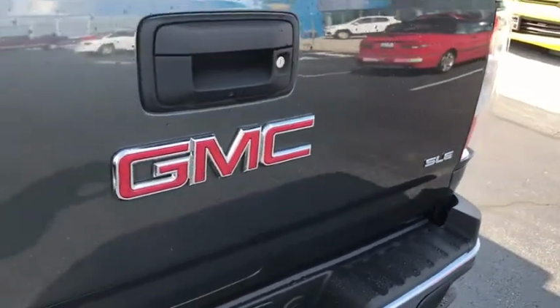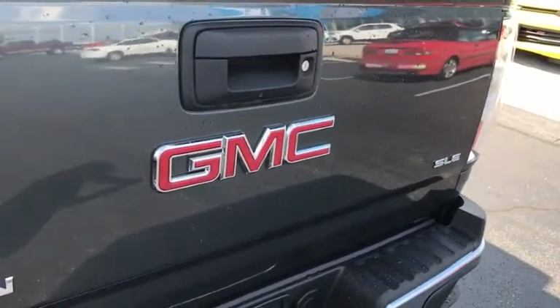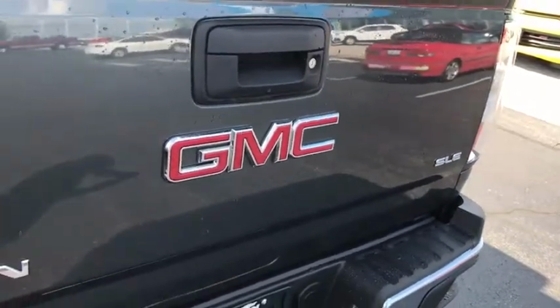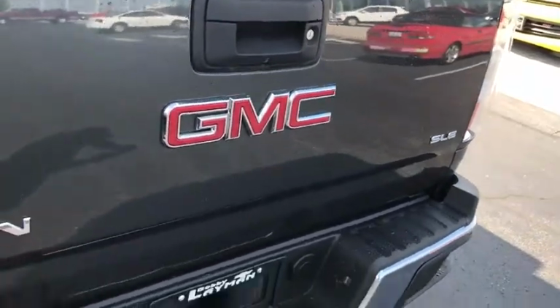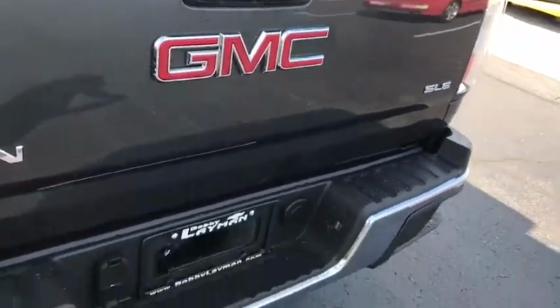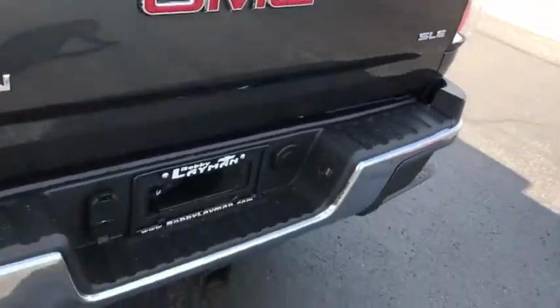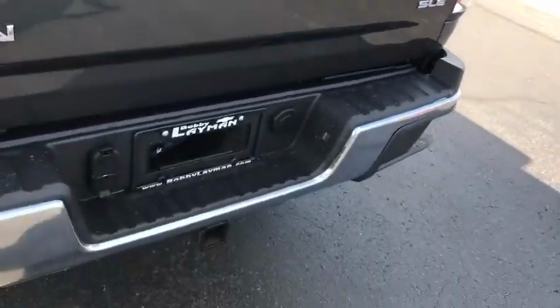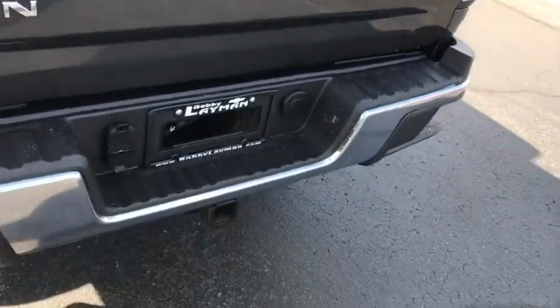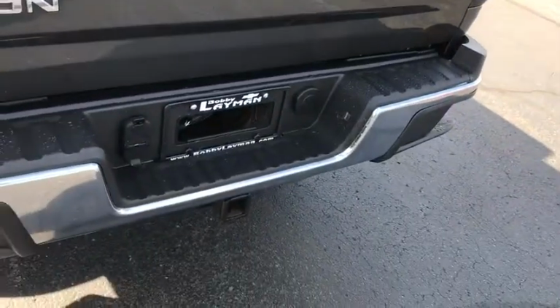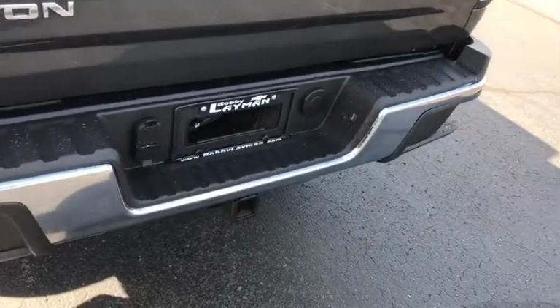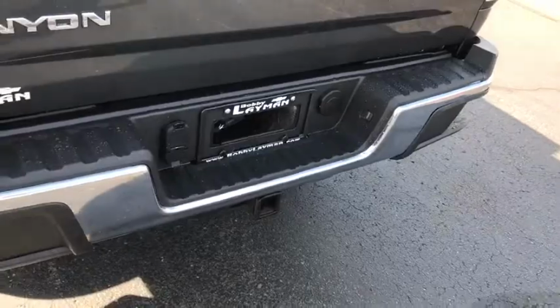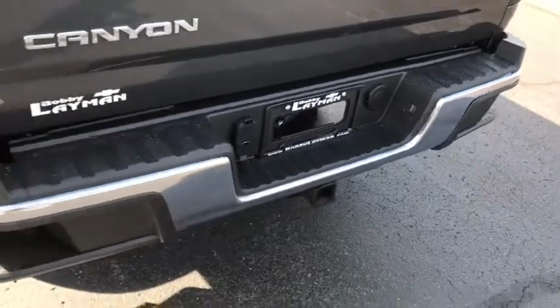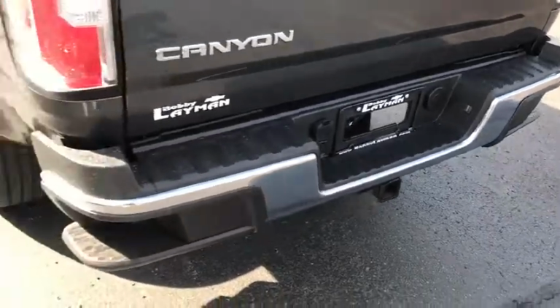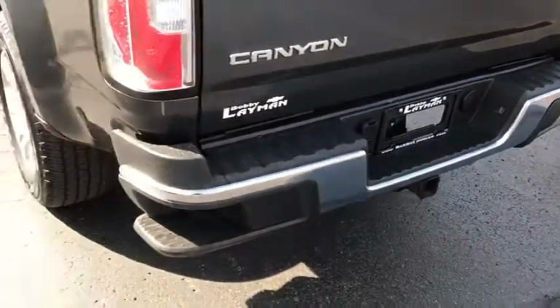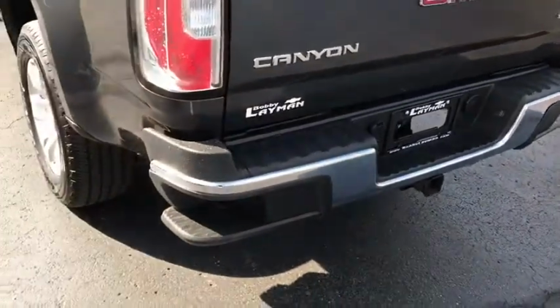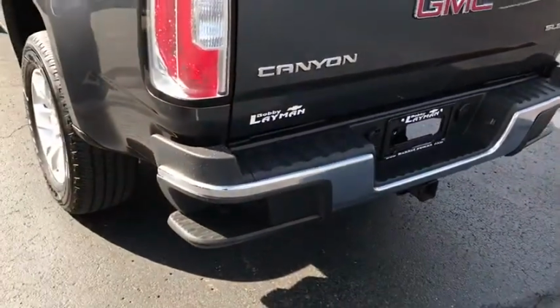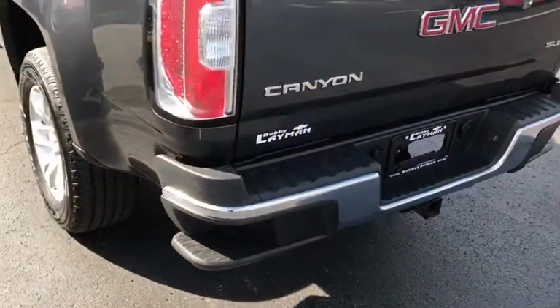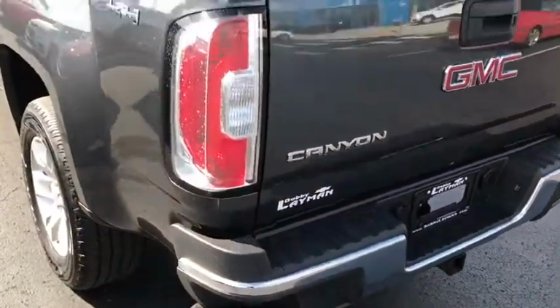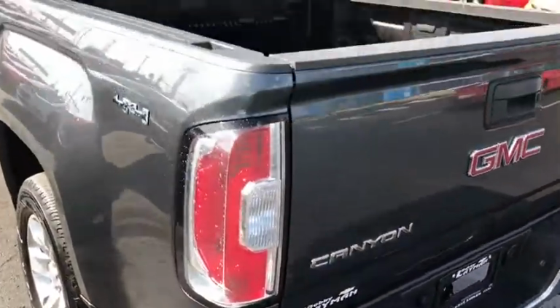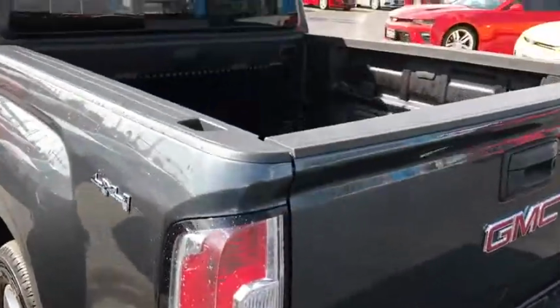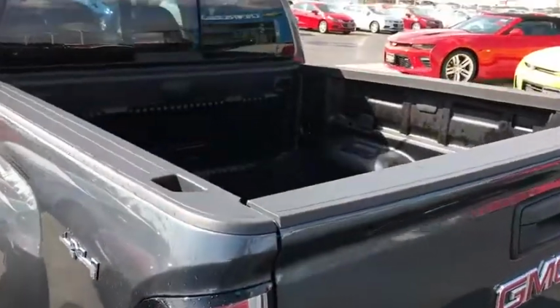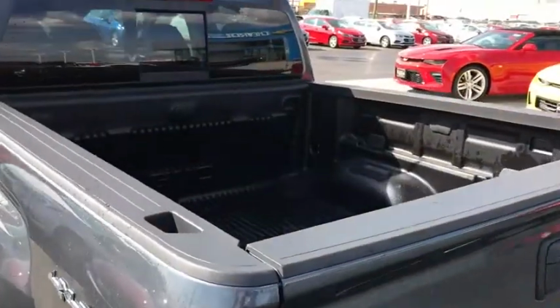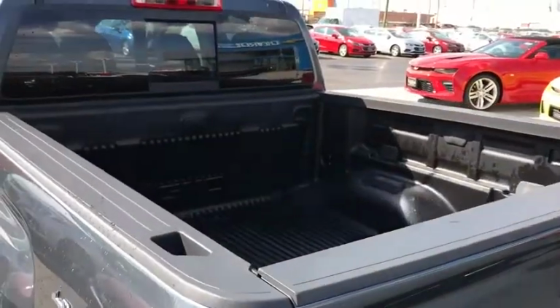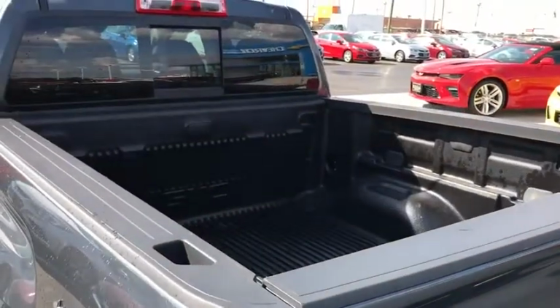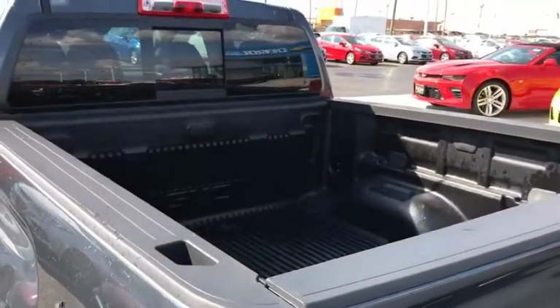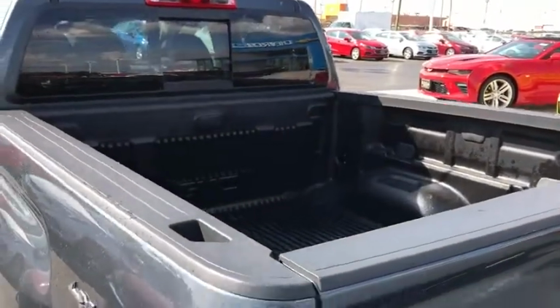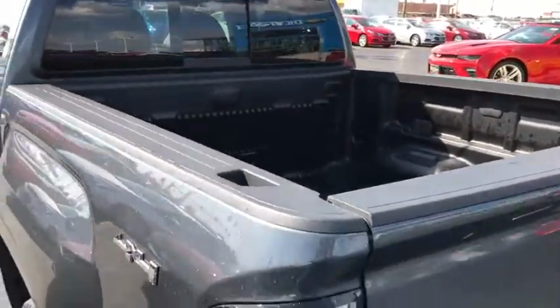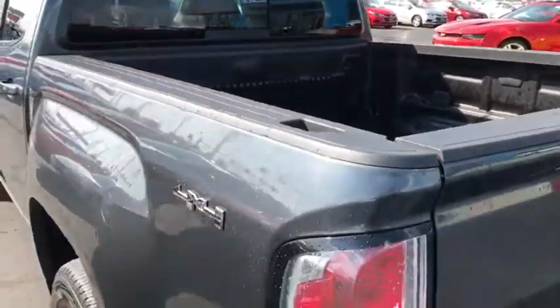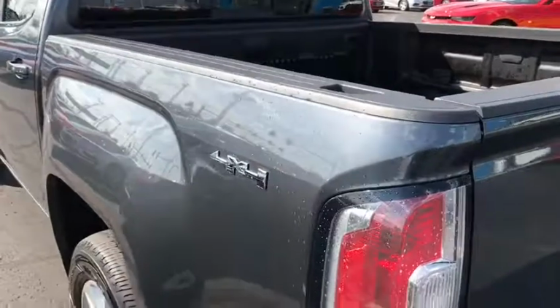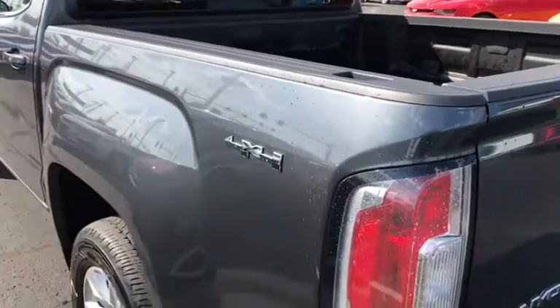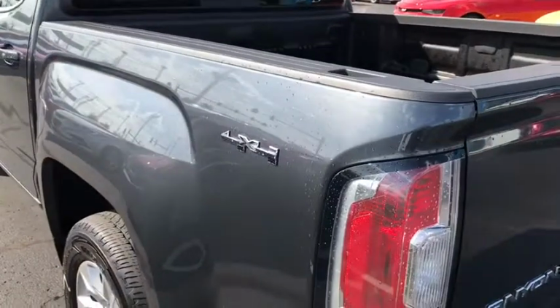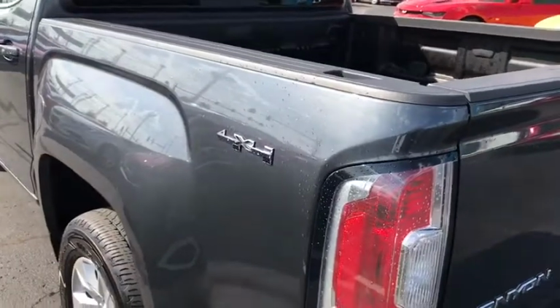Trip computer, remote keyless entry, tachometer, Sirius satellite radio, overhead console, panic alarm, tilt steering wheel, power driver's seat.